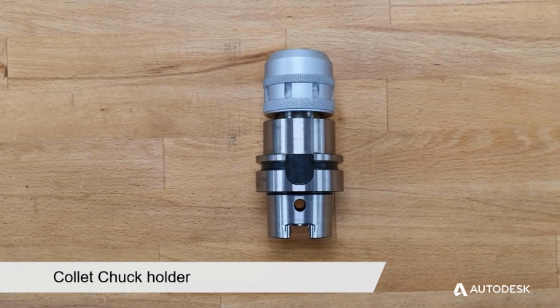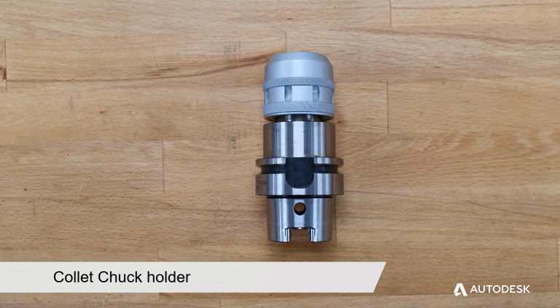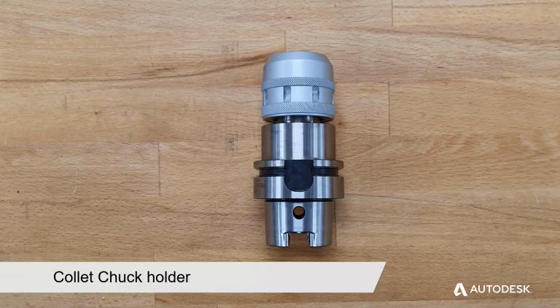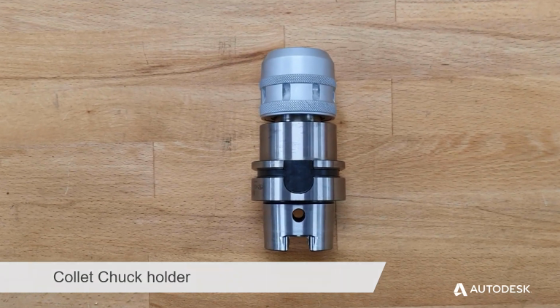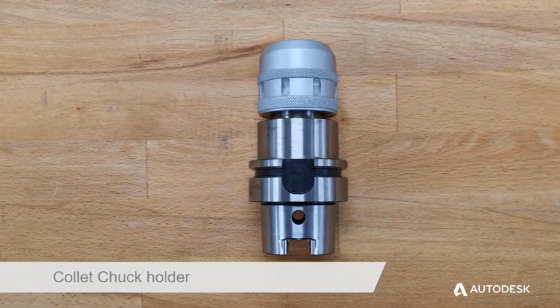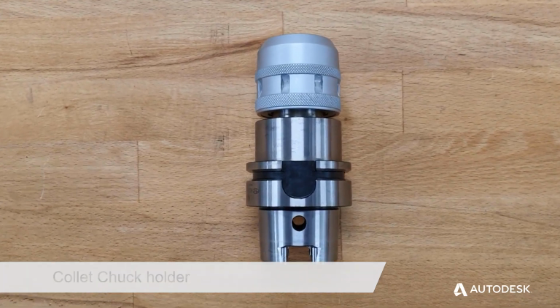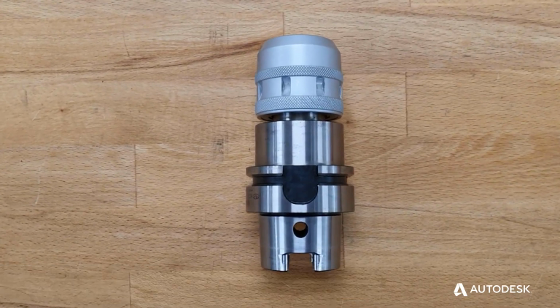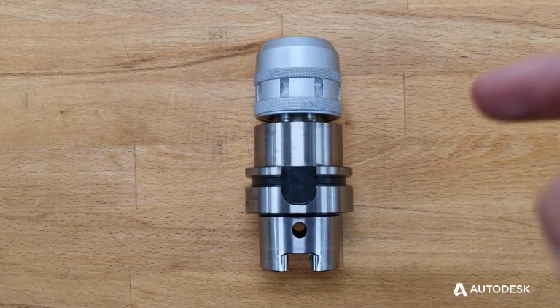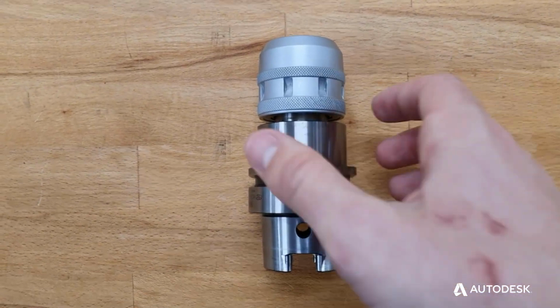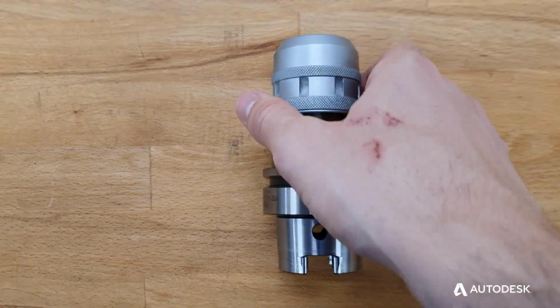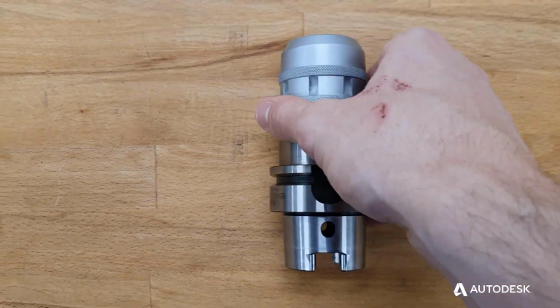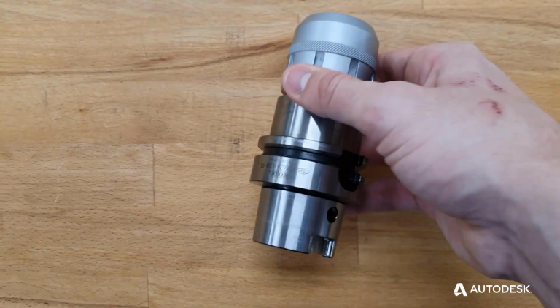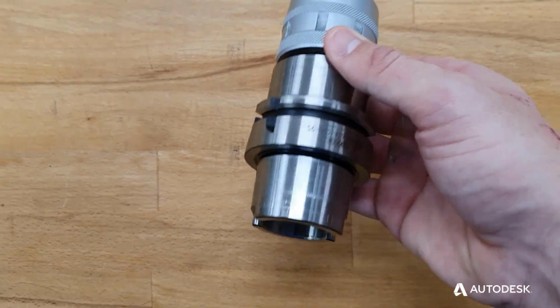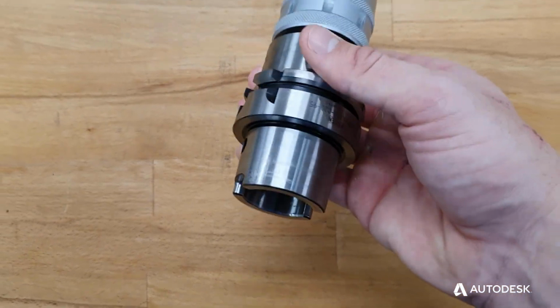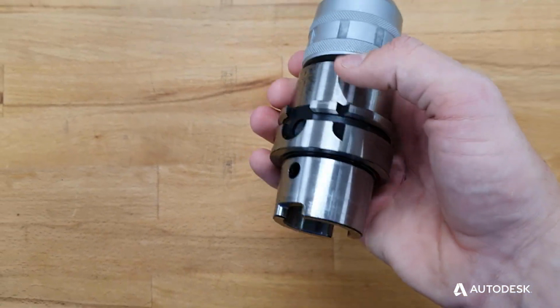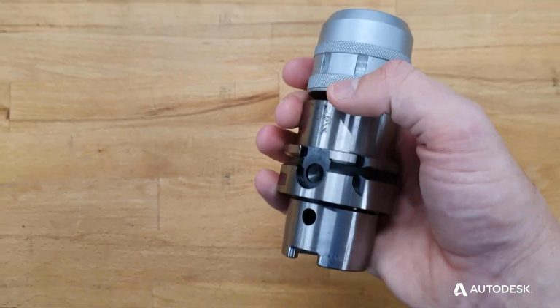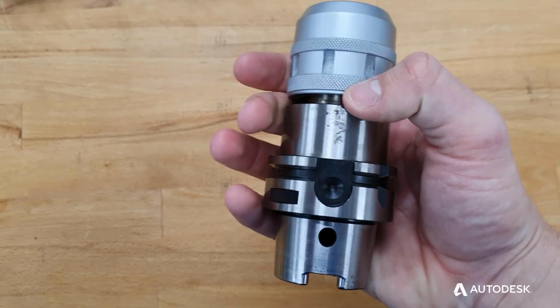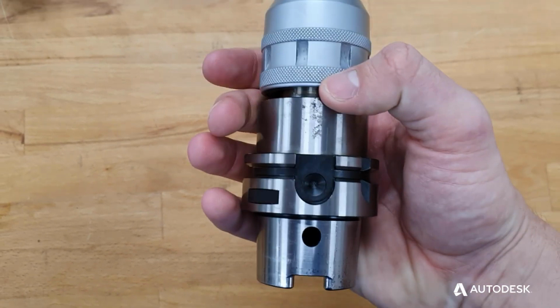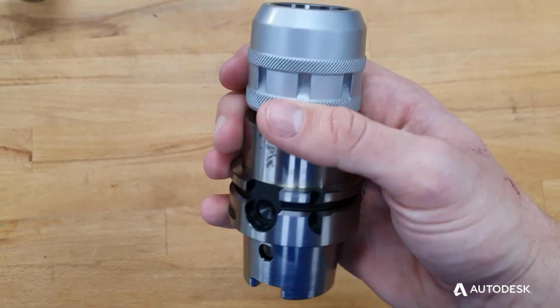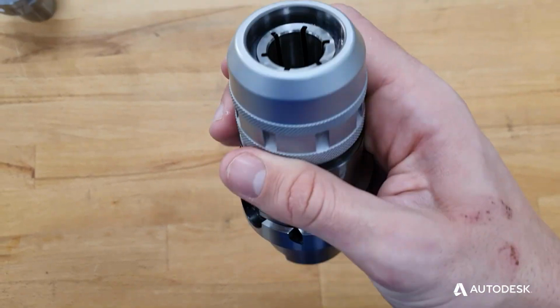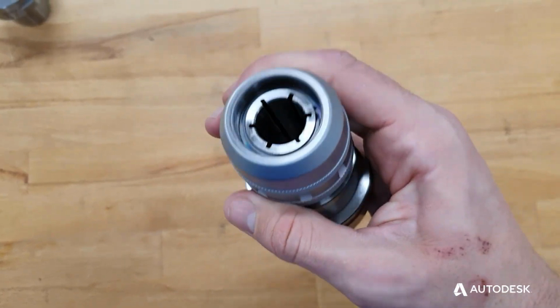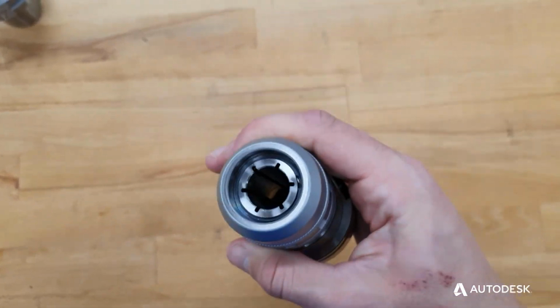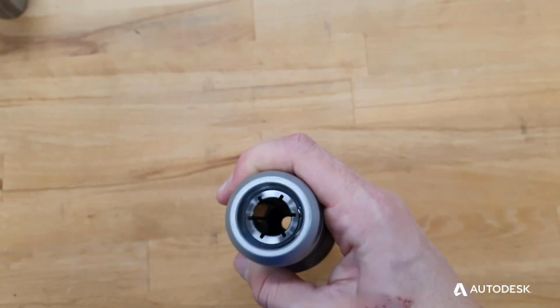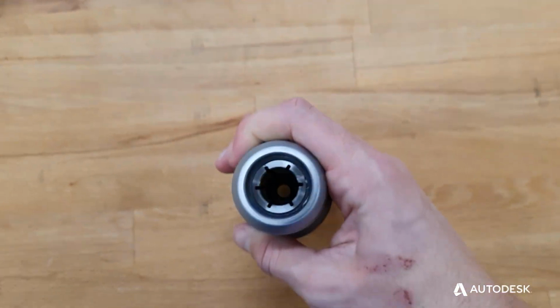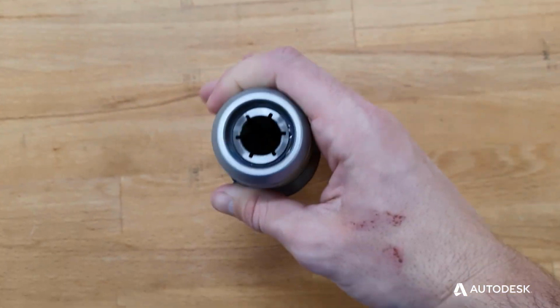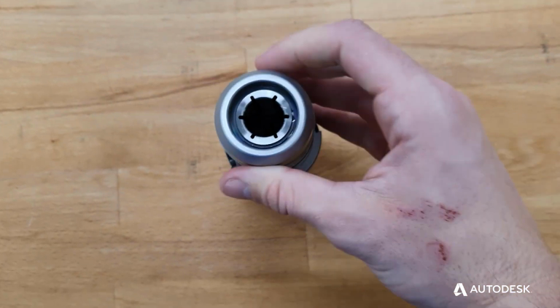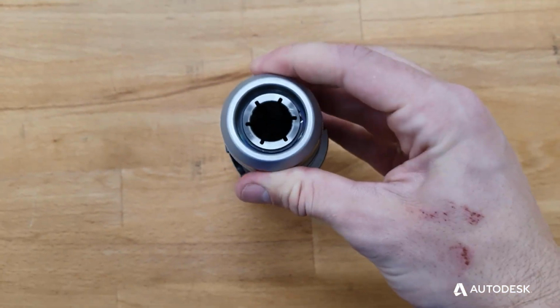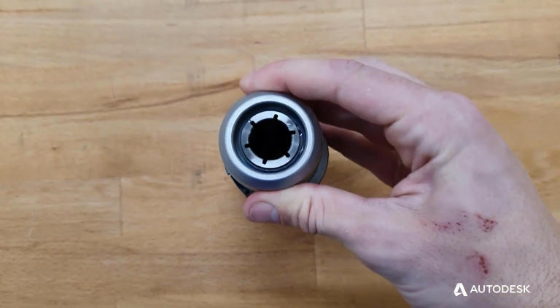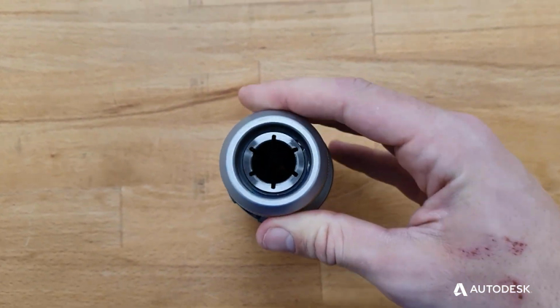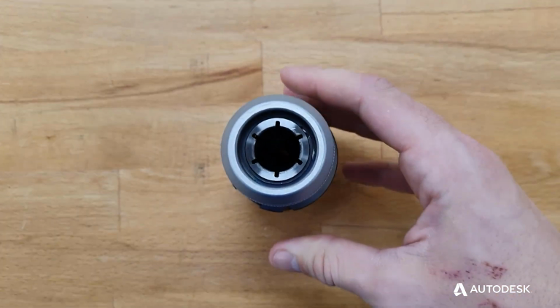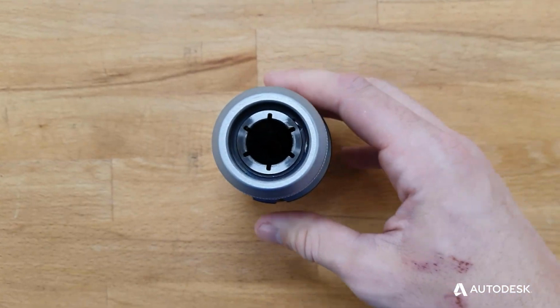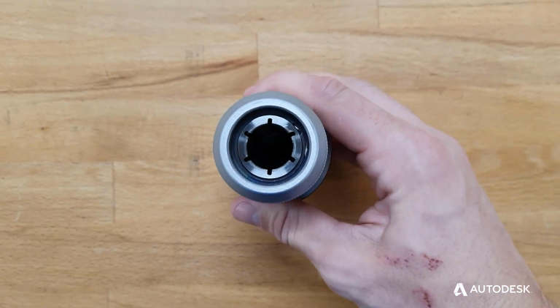Collet chuck holders are used for clamping tools with cylindrical shanks. These use a tapered collet to compress and tighten on the tool to grip it.